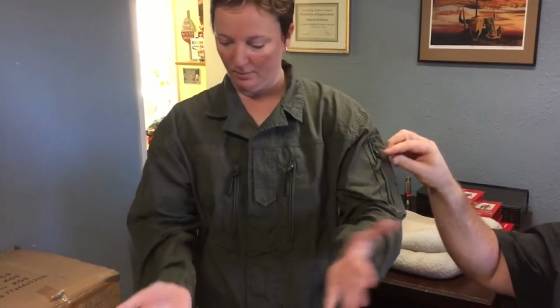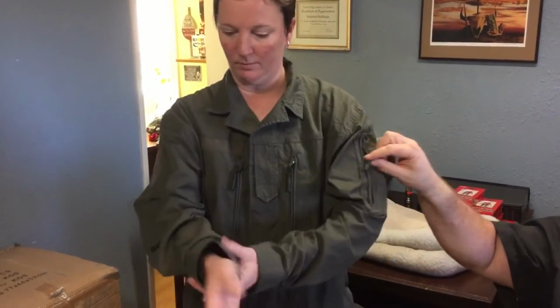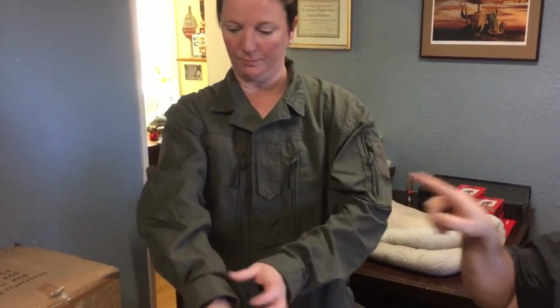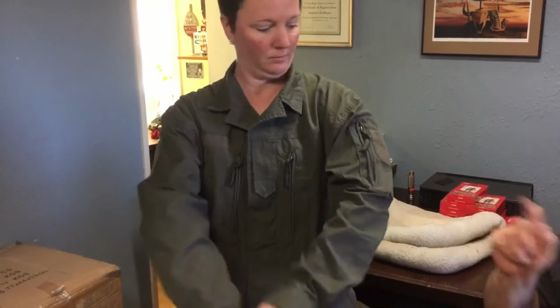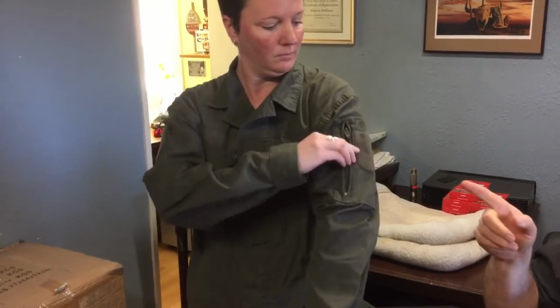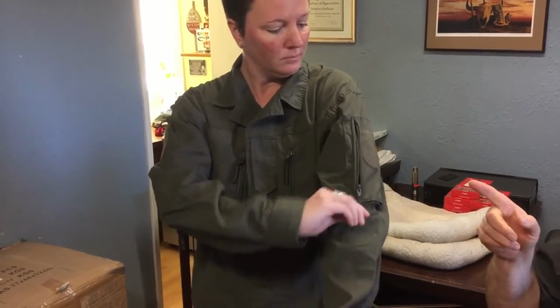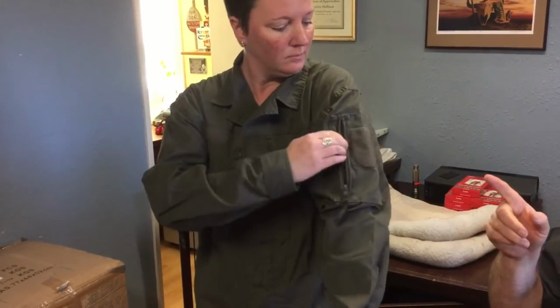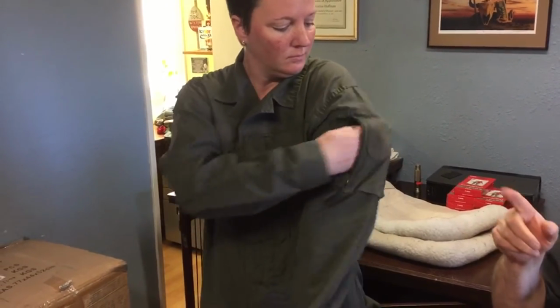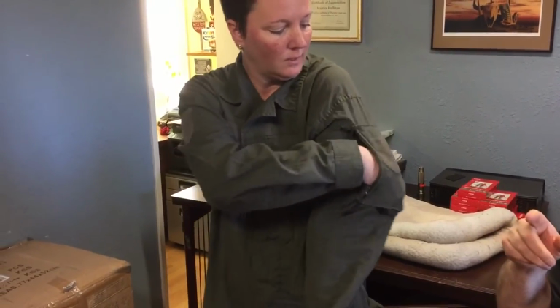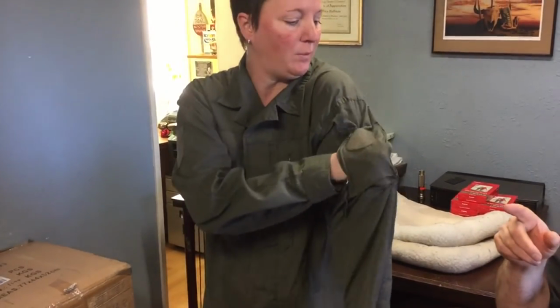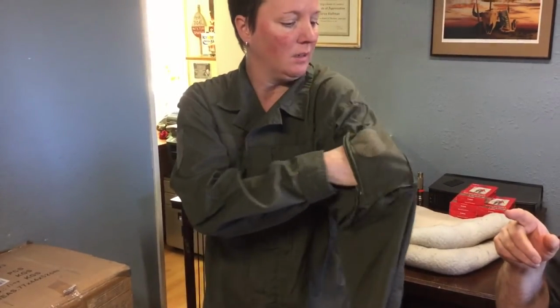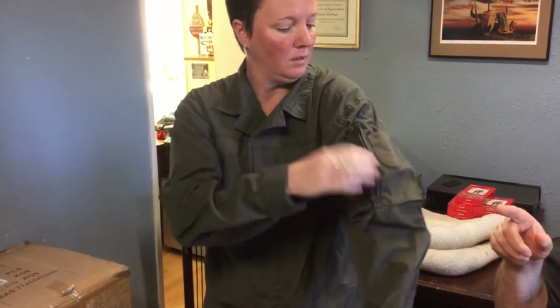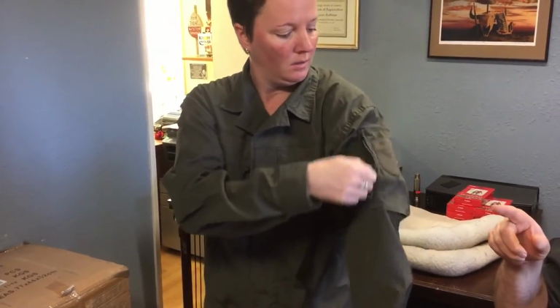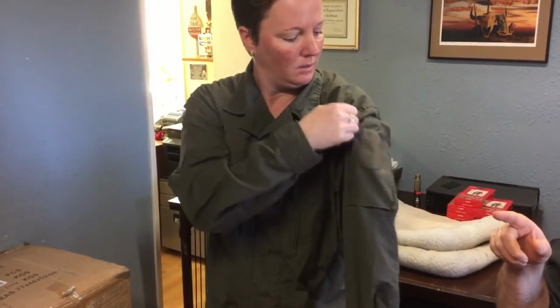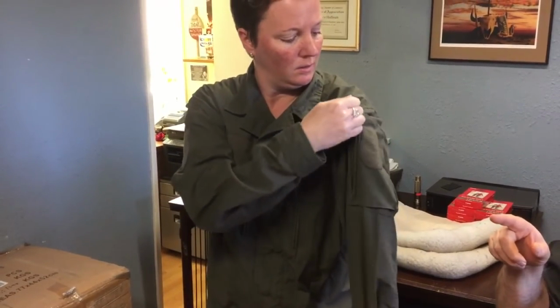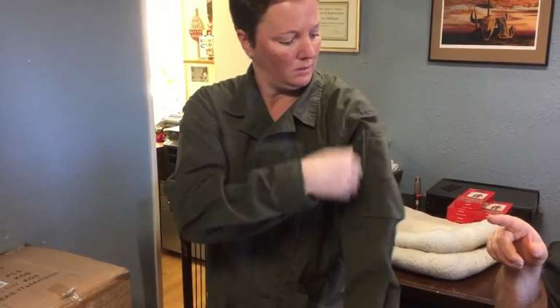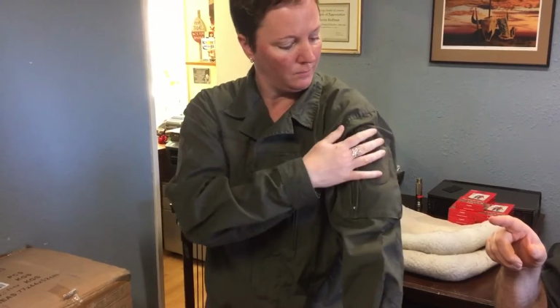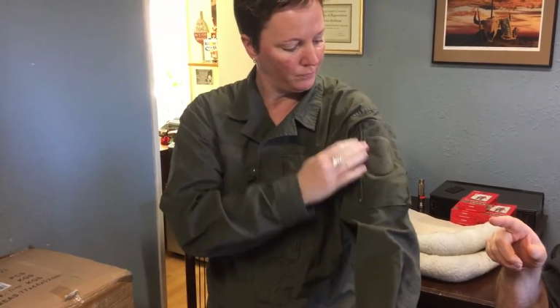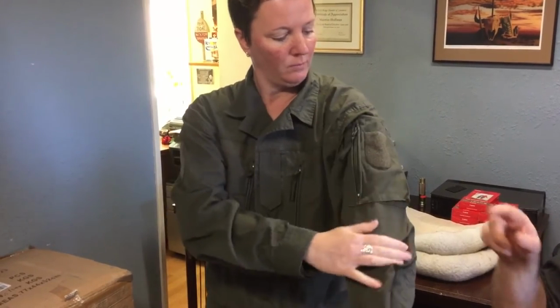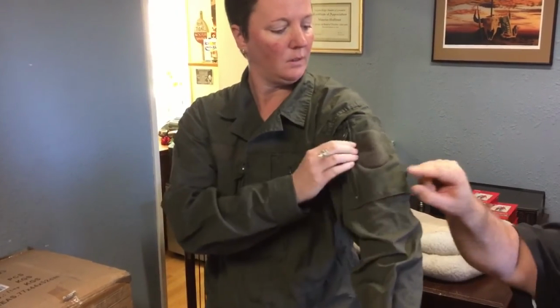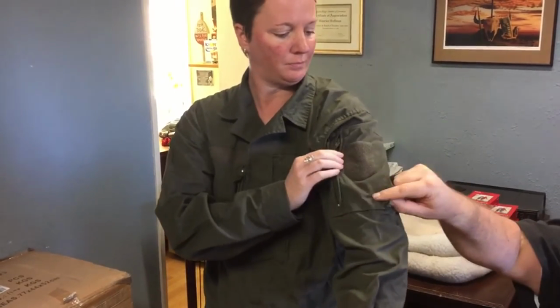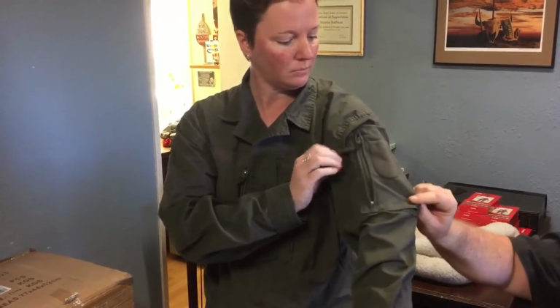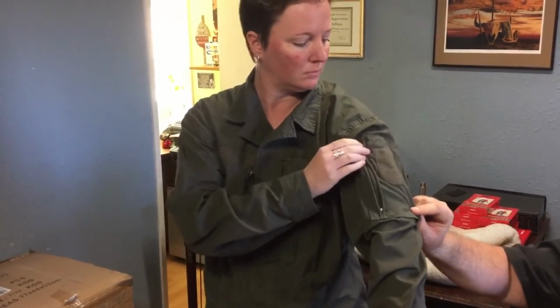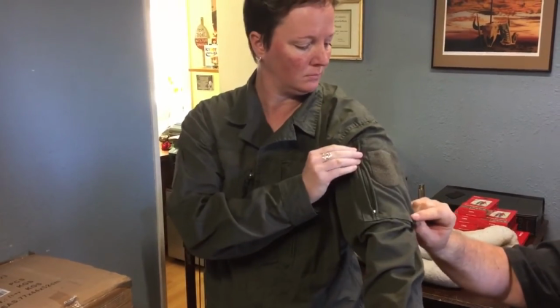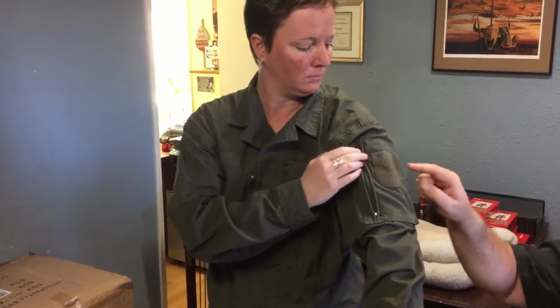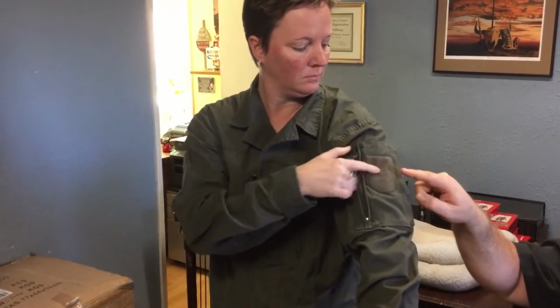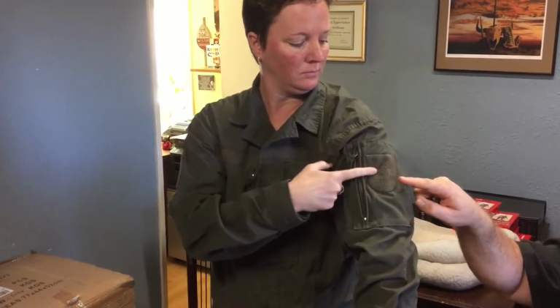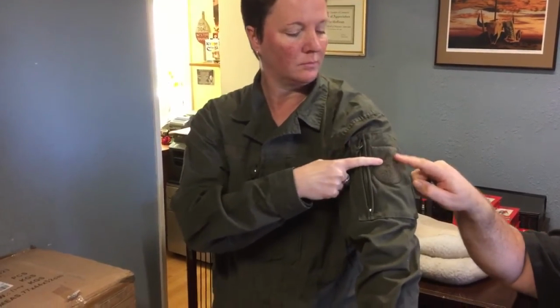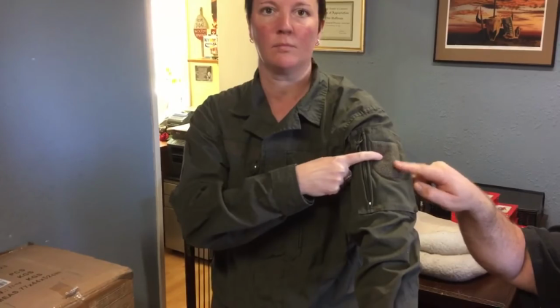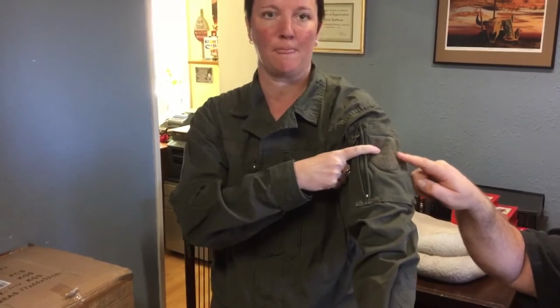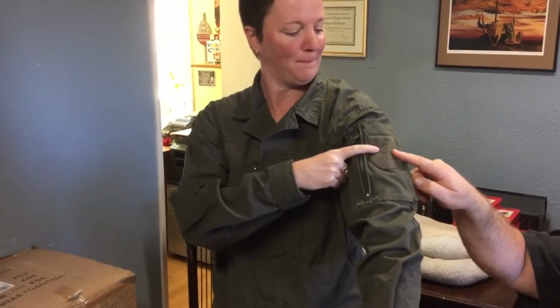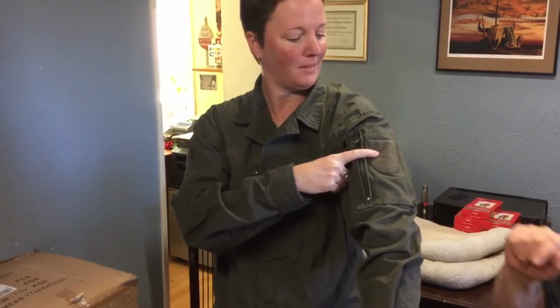It has a really nice pocket on the arm that's zippered. It's a pretty big pocket. You can put your radio in there, or it actually looks like an iPhone-size pocket.